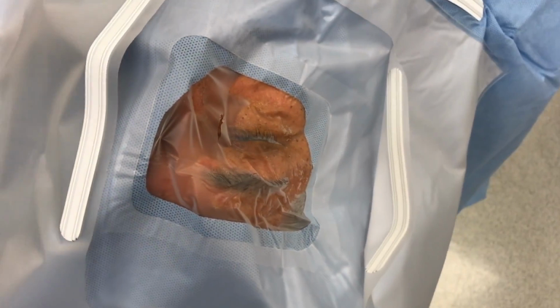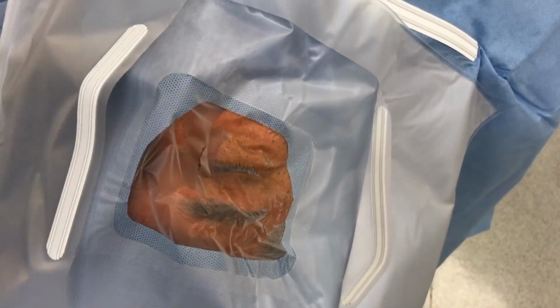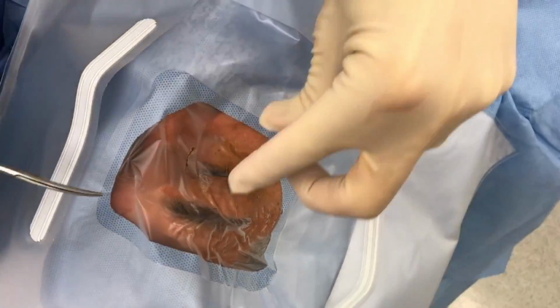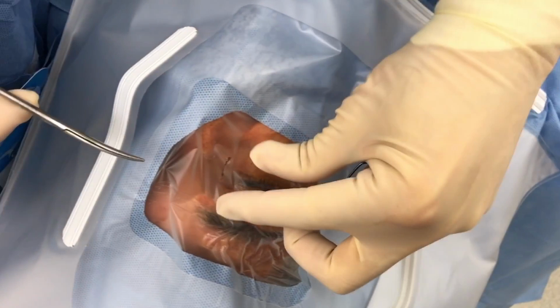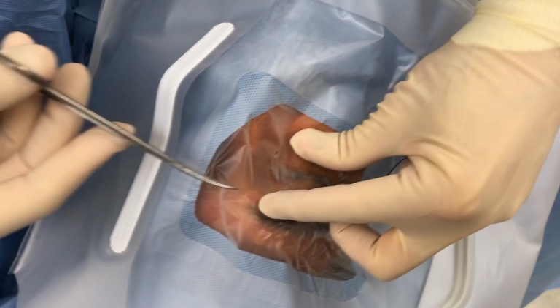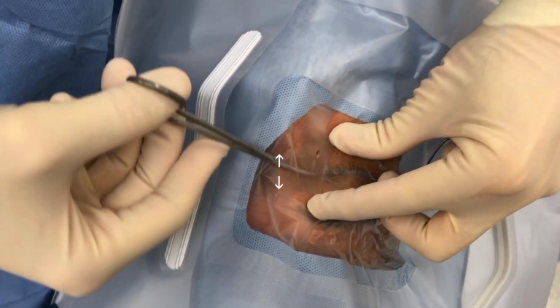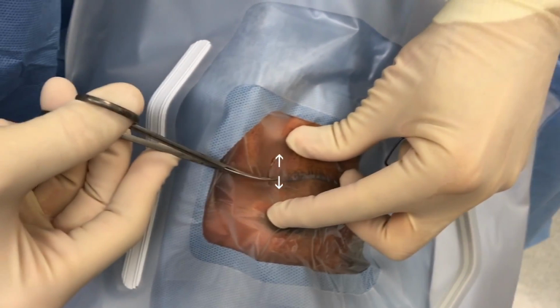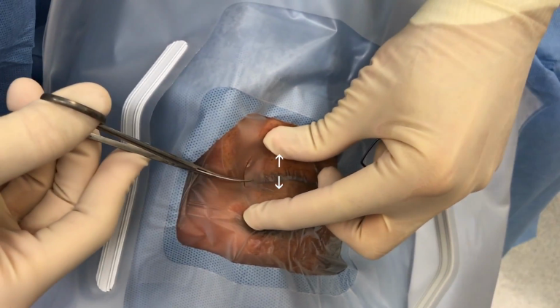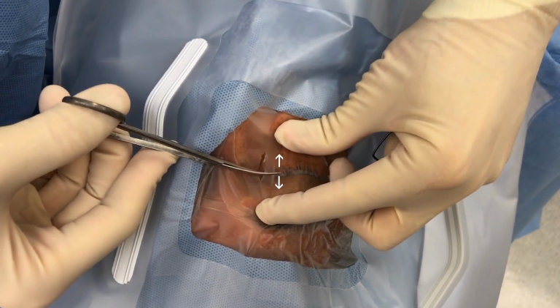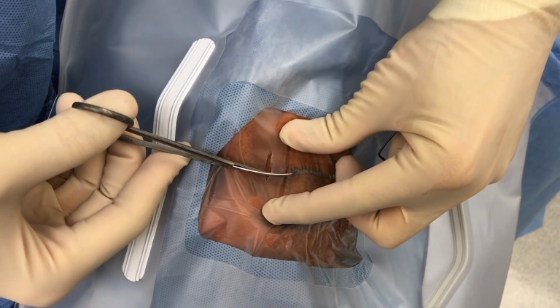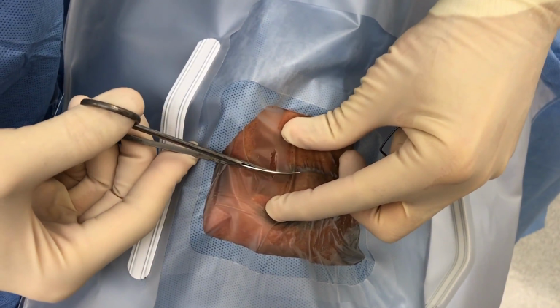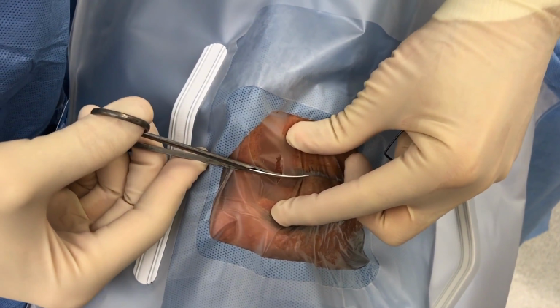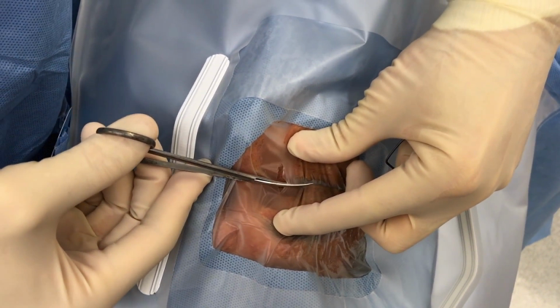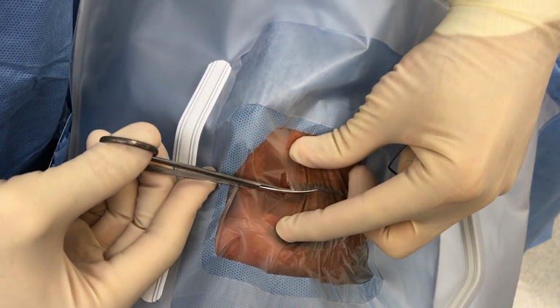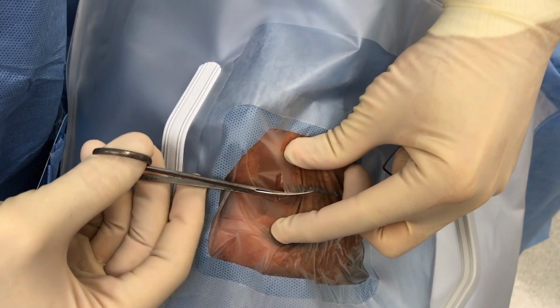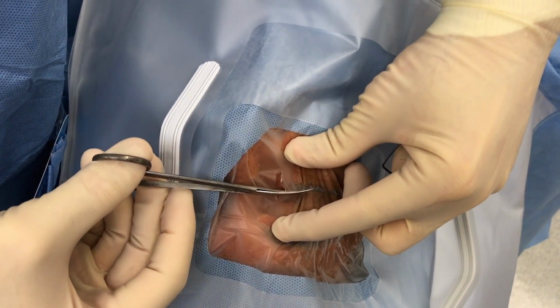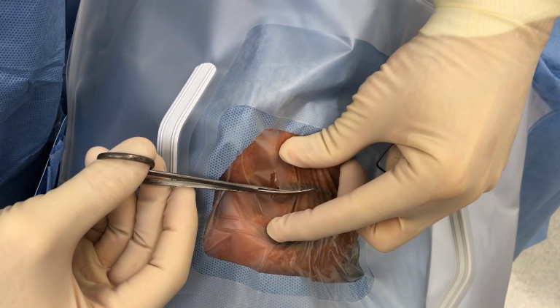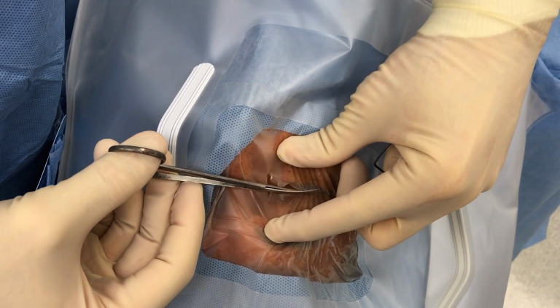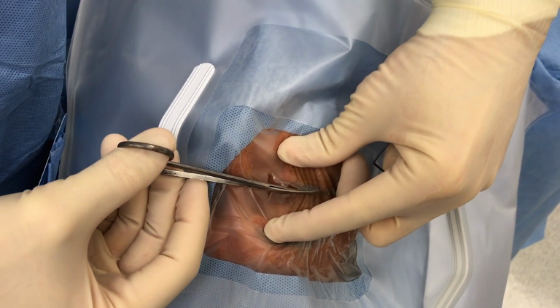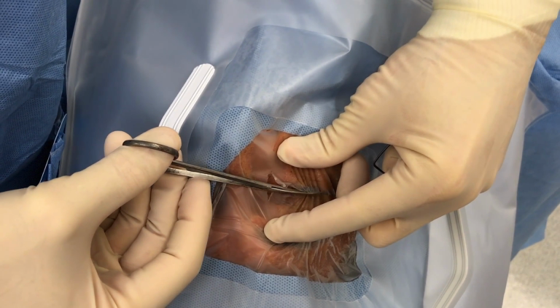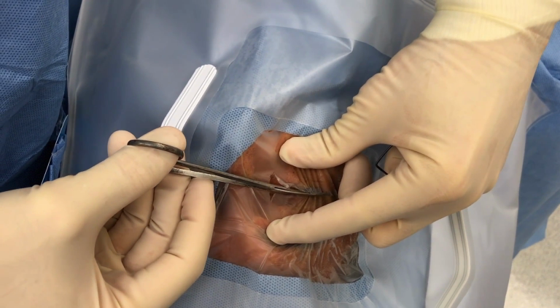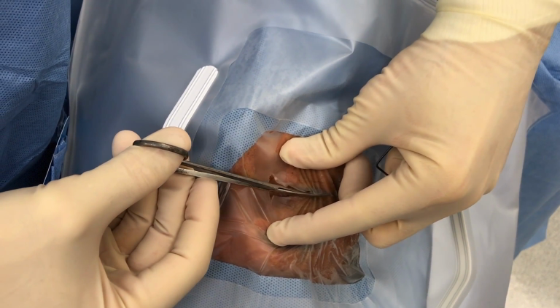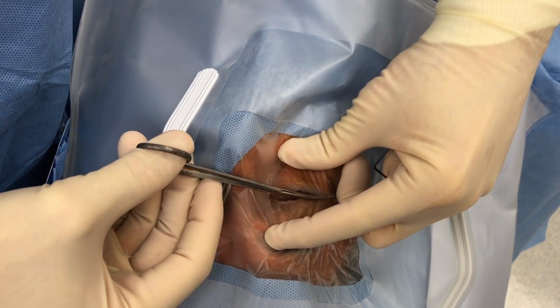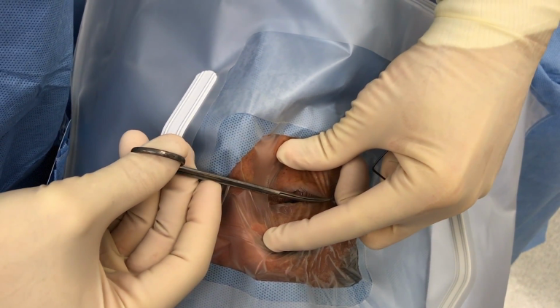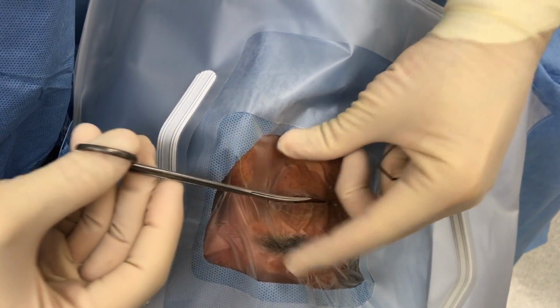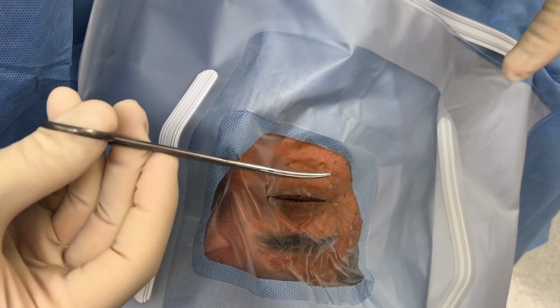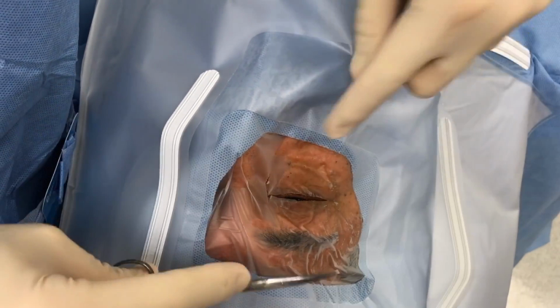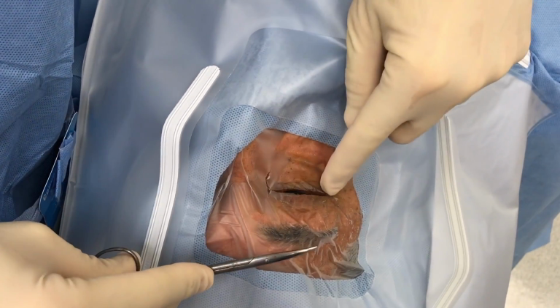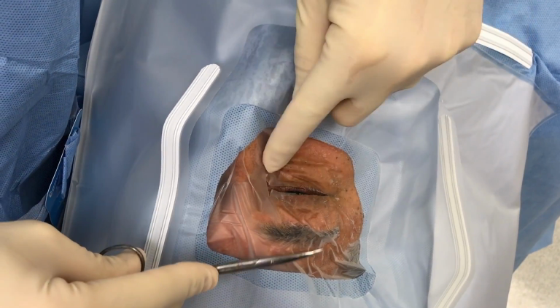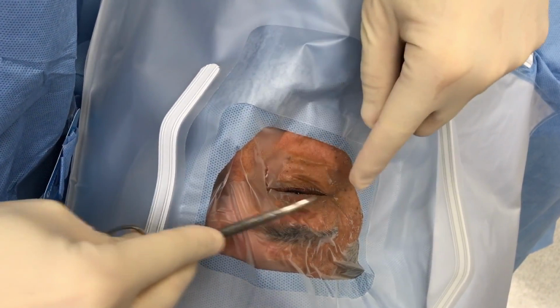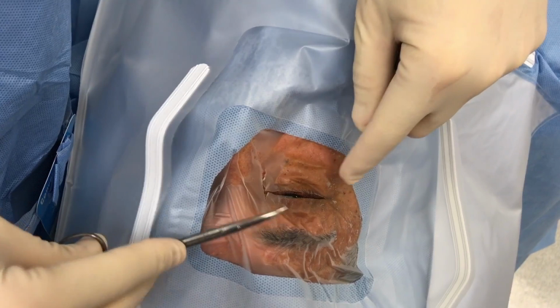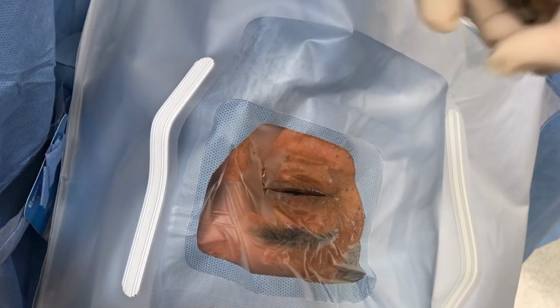Then you pull this way, you lift up. Ideally, you could go all the way across if you want. I'm only closing my blades one time. It's a straight line, no jagged edges.